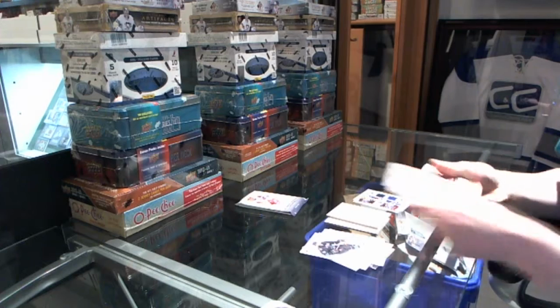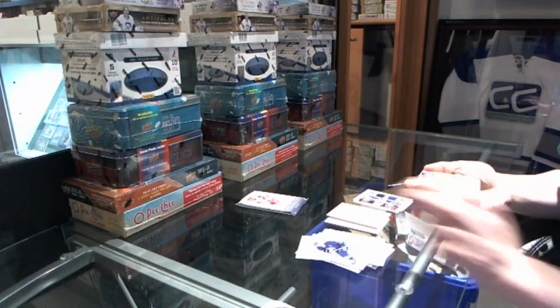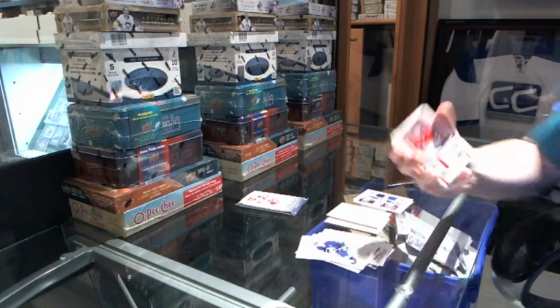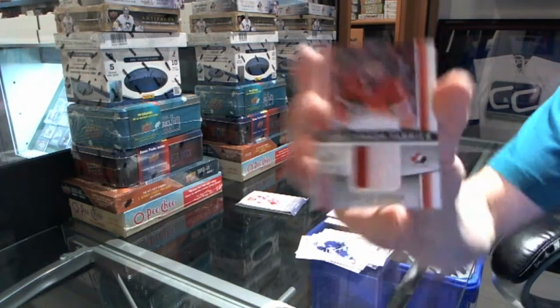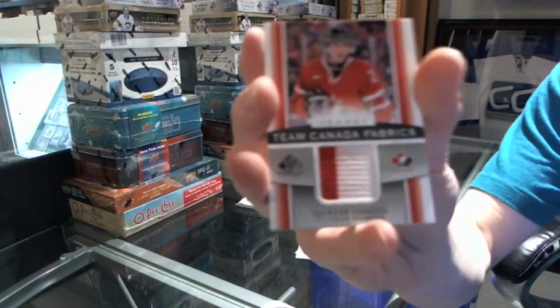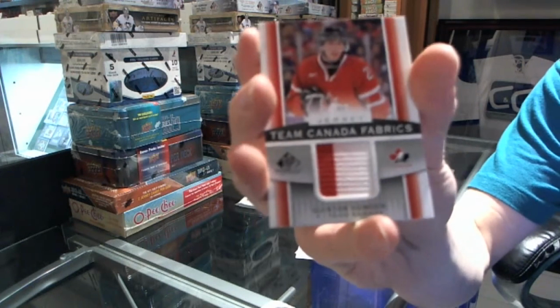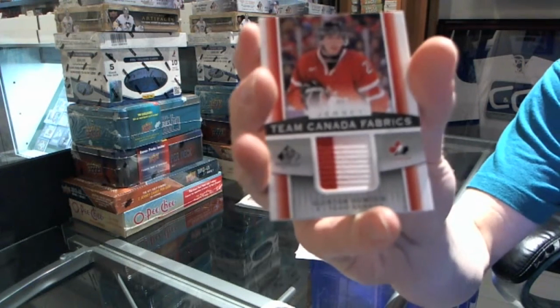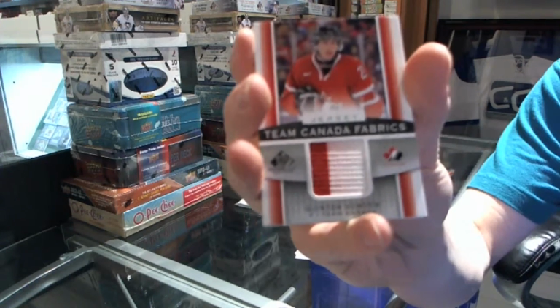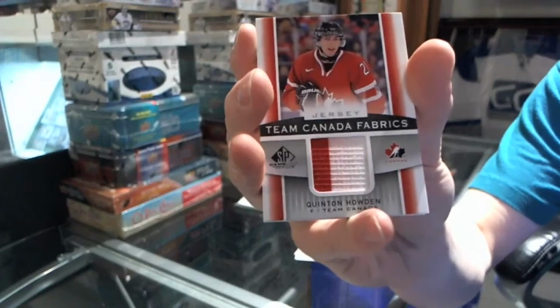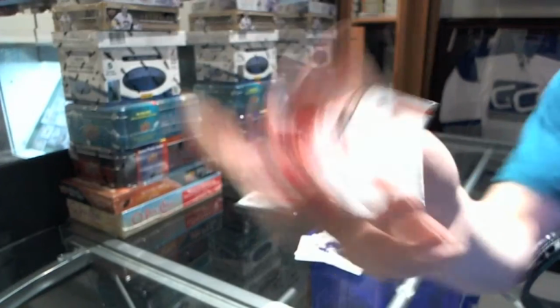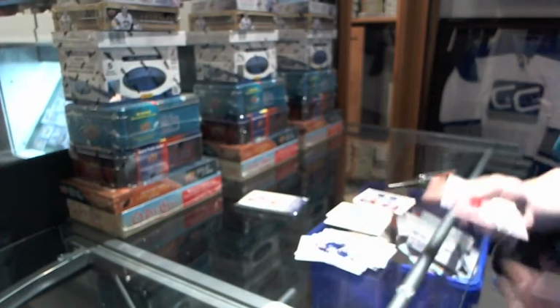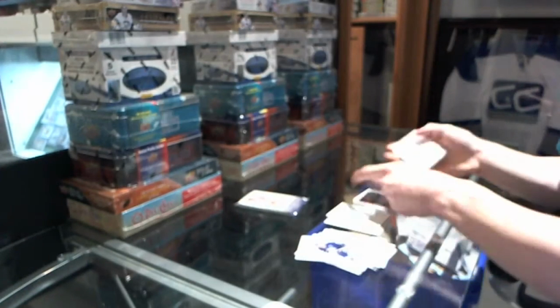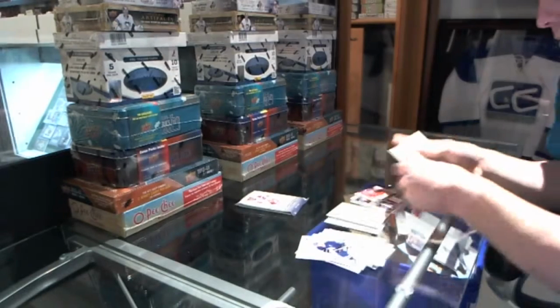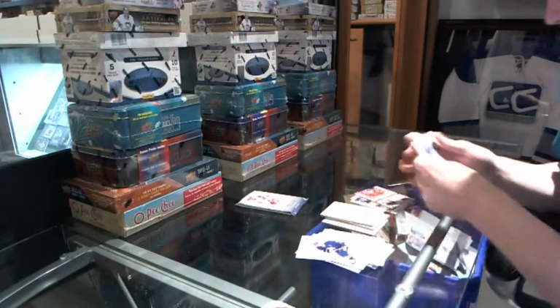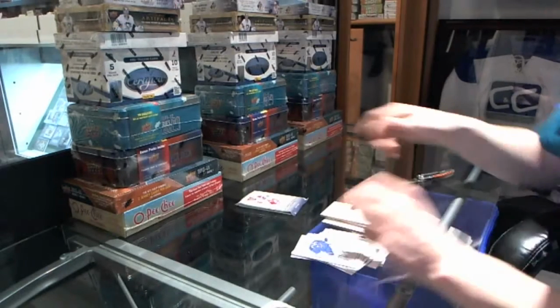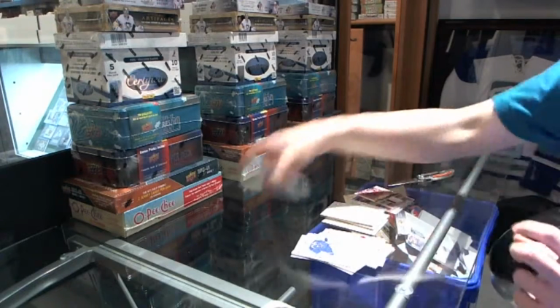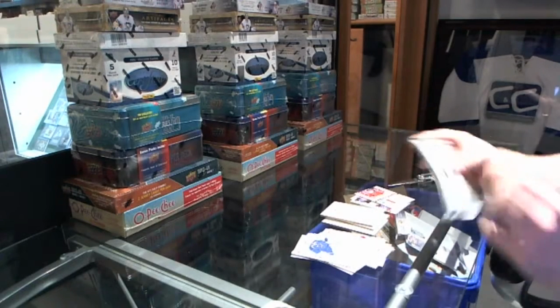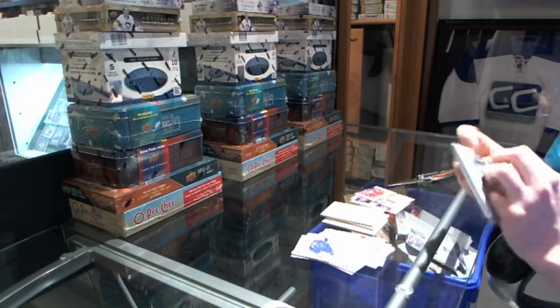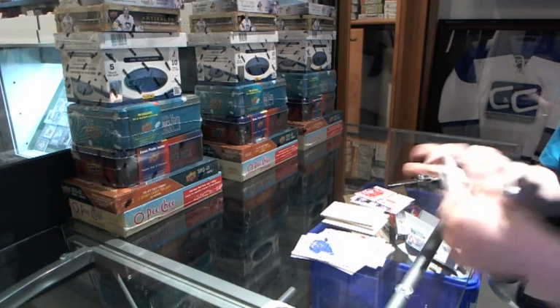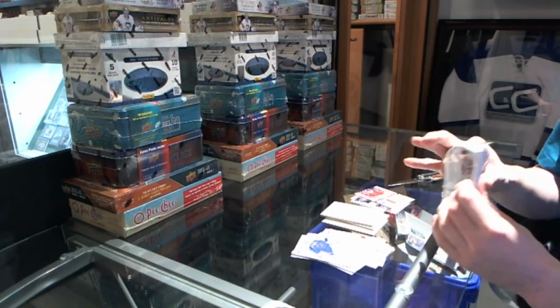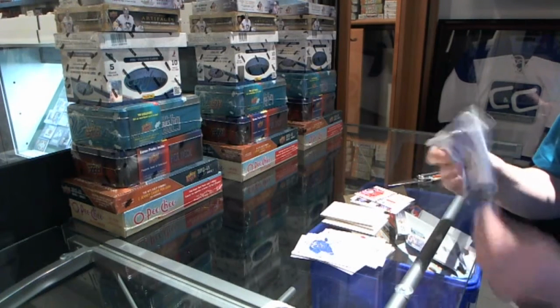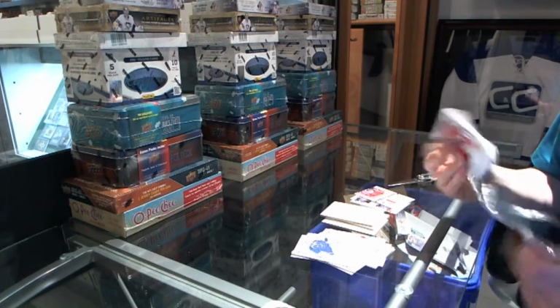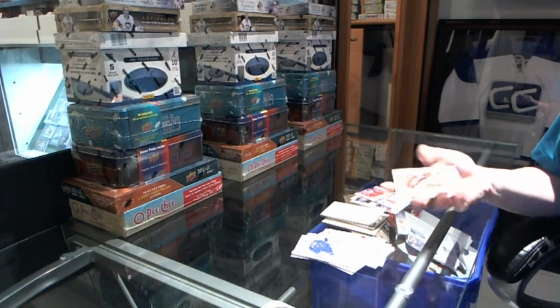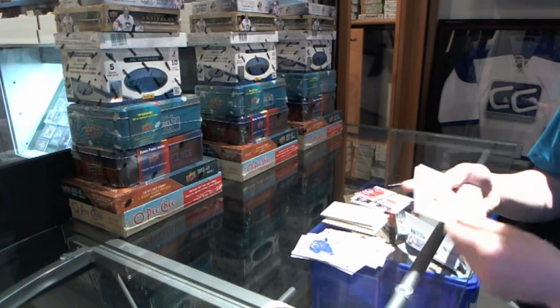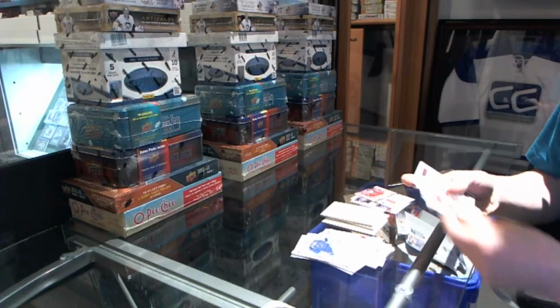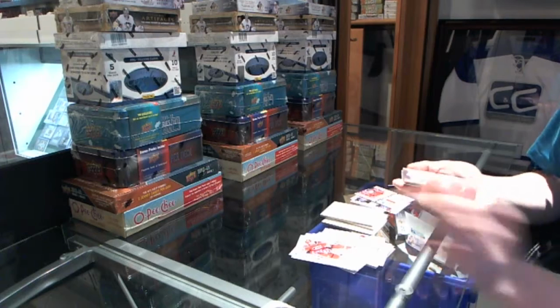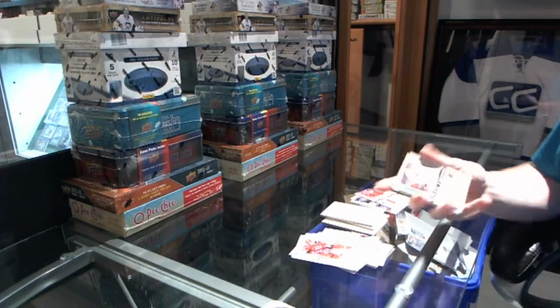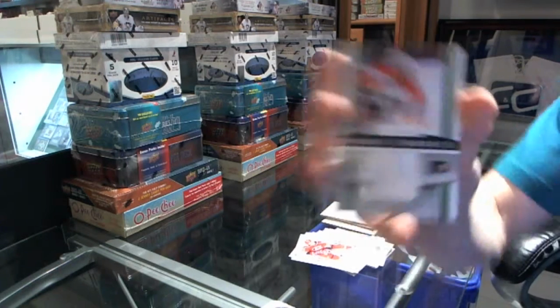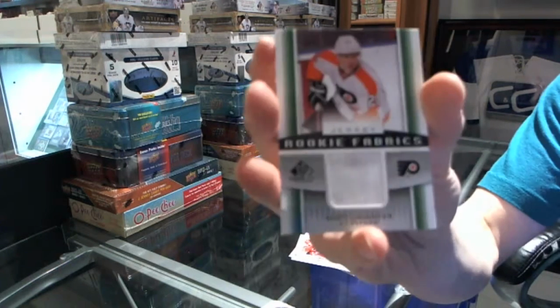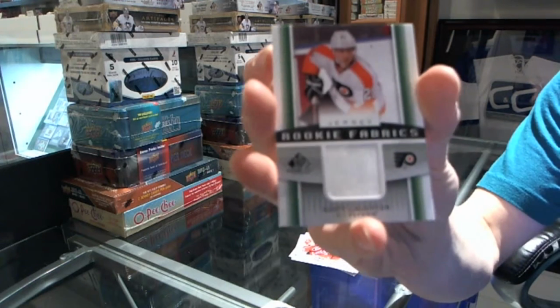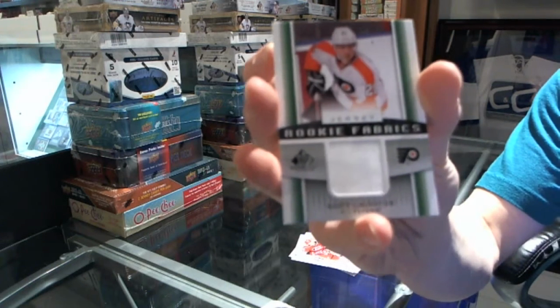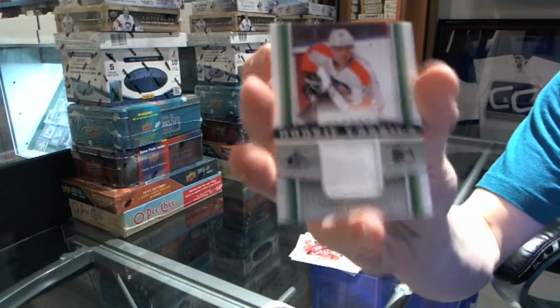Team Canada Fabrics — Quinton Howden. And a Rookie Fabrics of Scott Lawton.